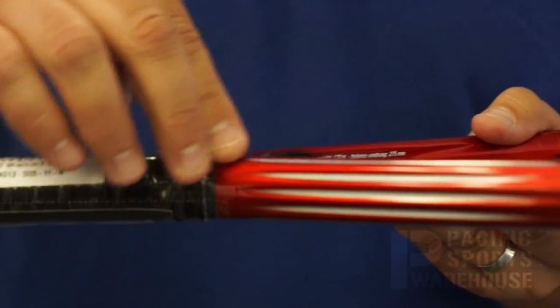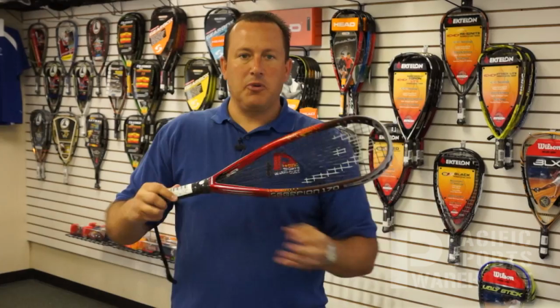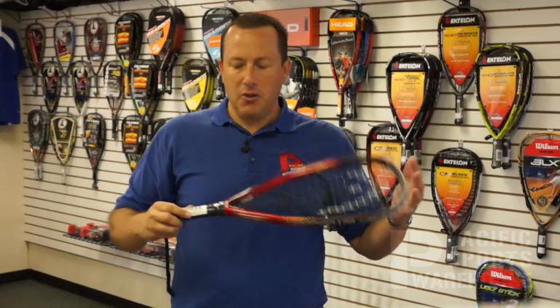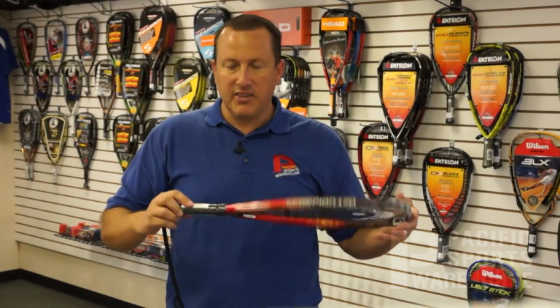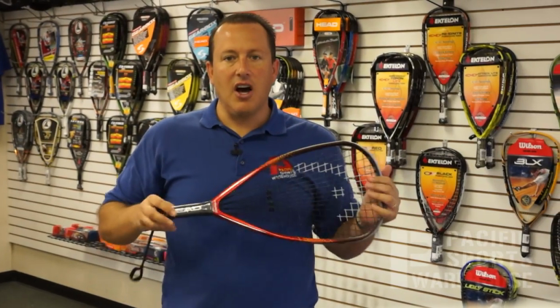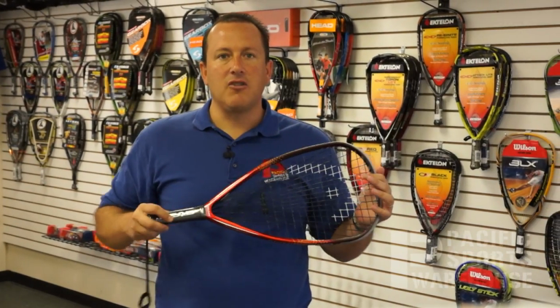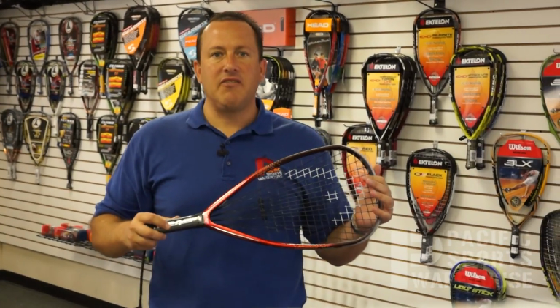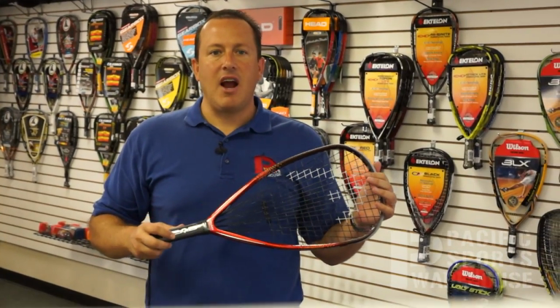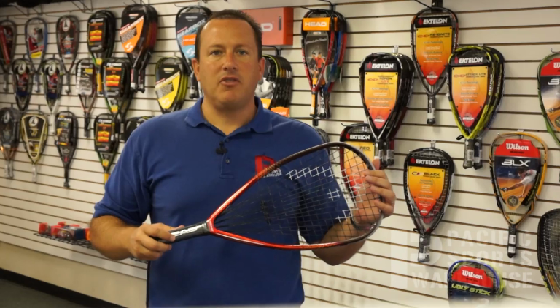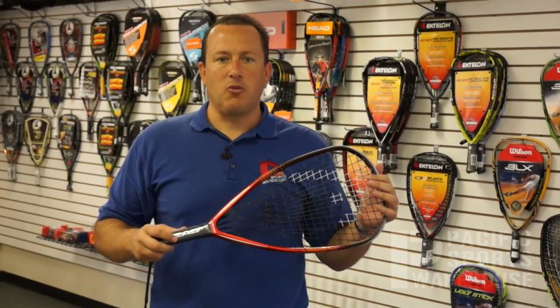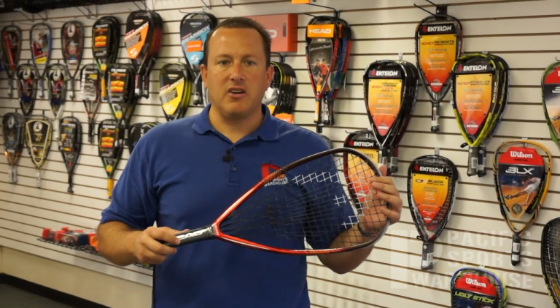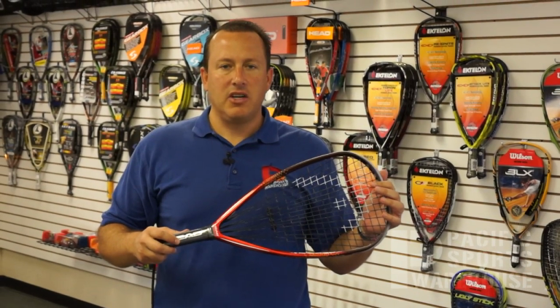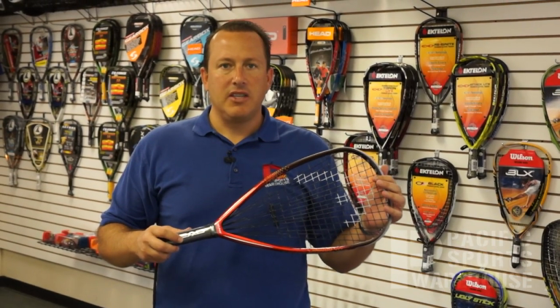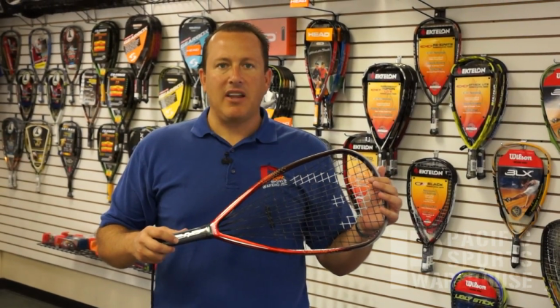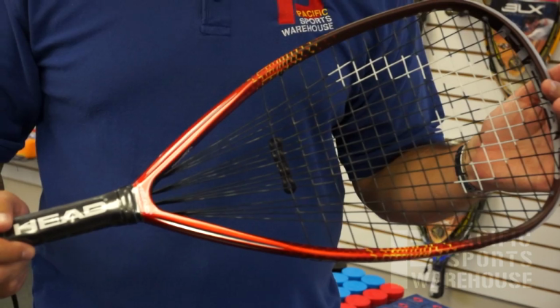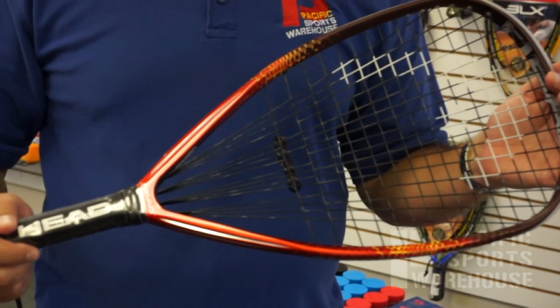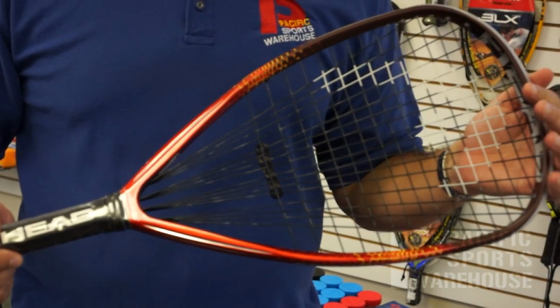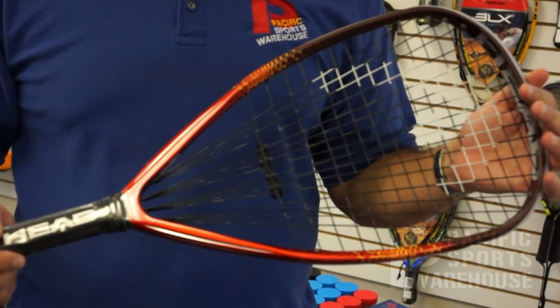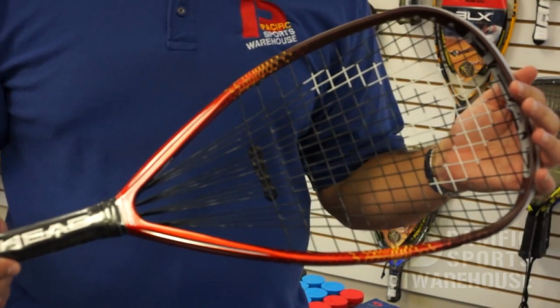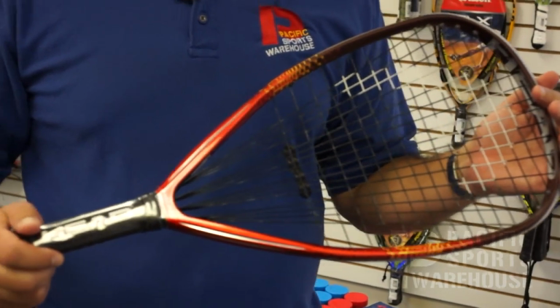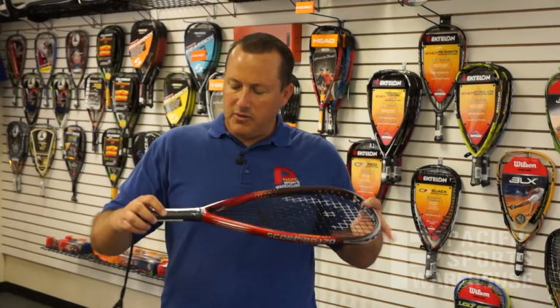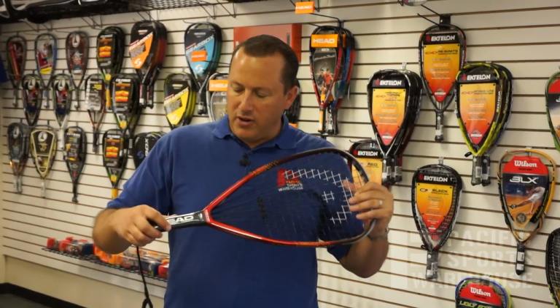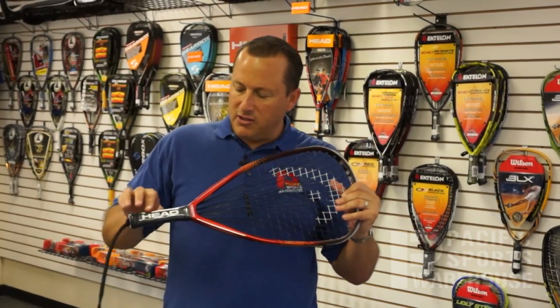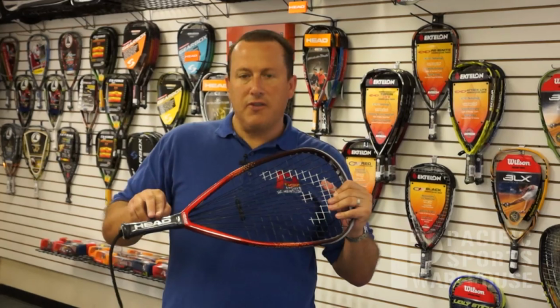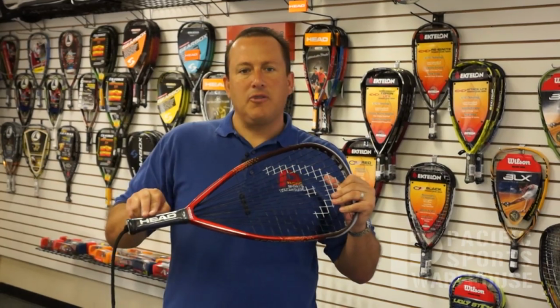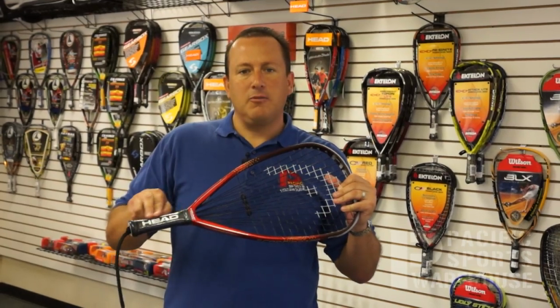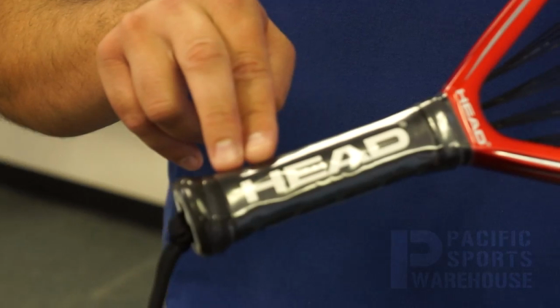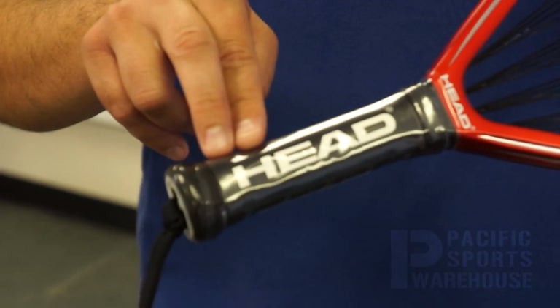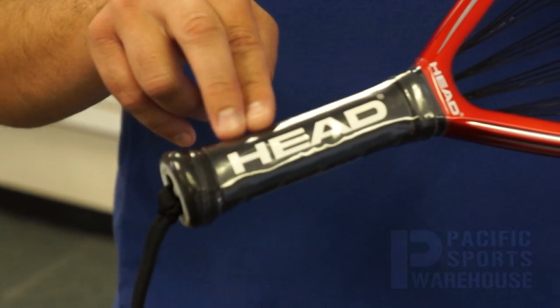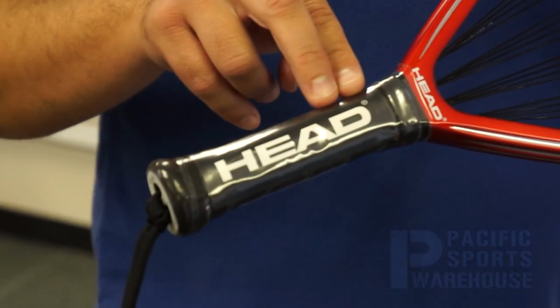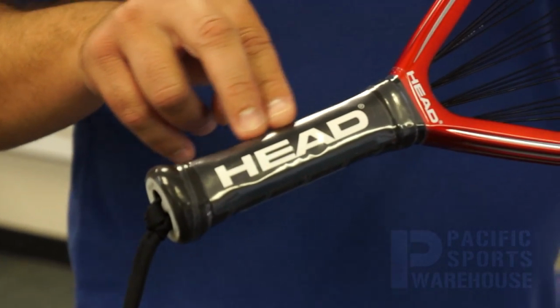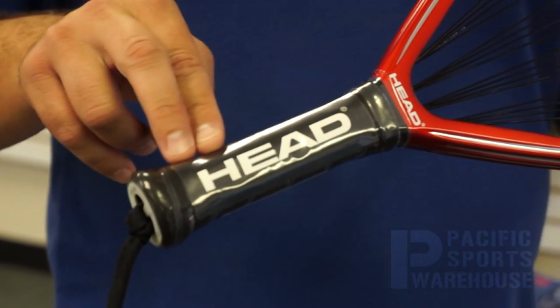This particular racket is 170 grams as far as weight goes. The balancing on the frame is slightly head-heavy, offered in two different grip sizes, both three and five-eighths and three and seven-eighths.